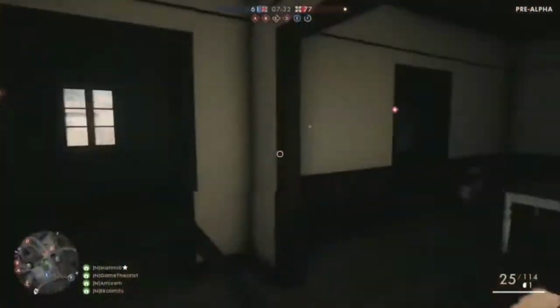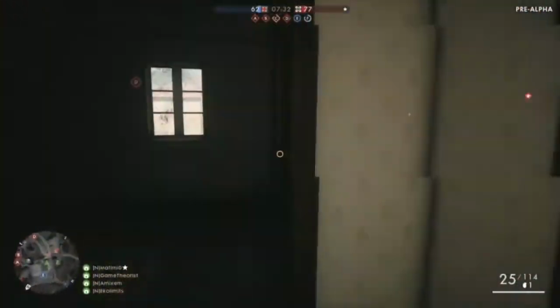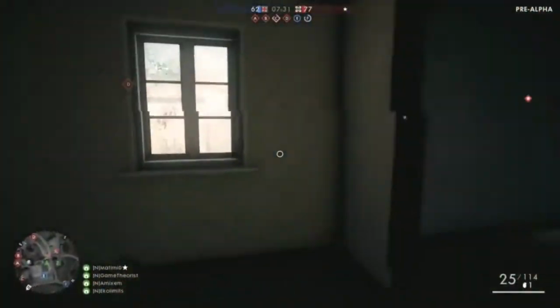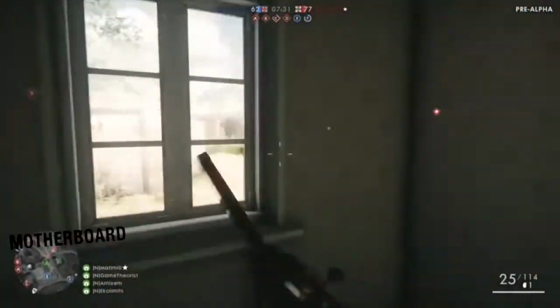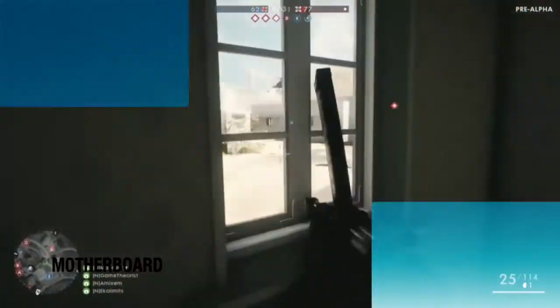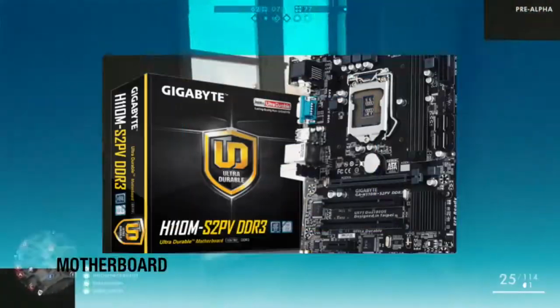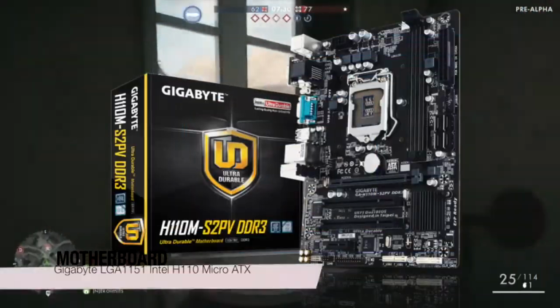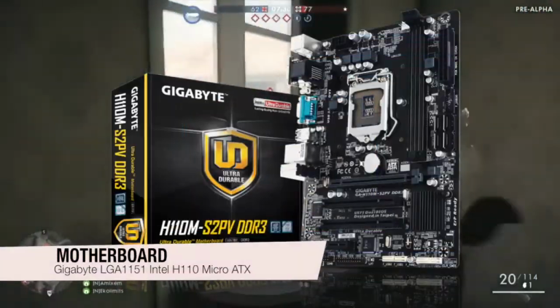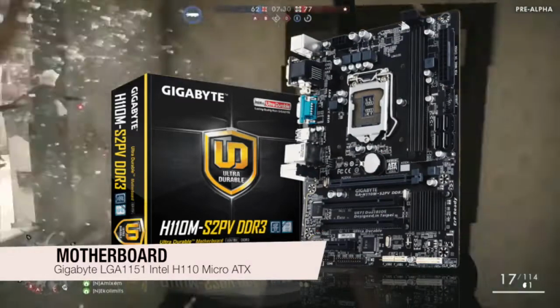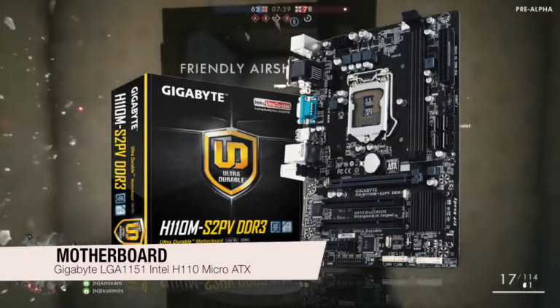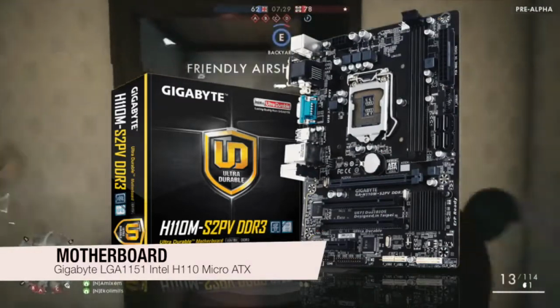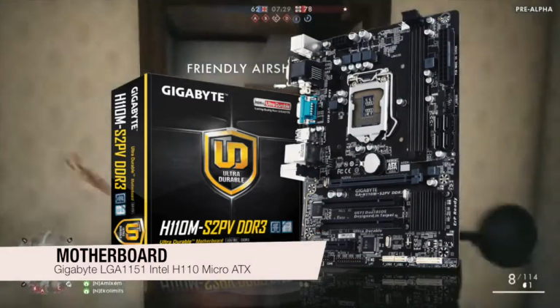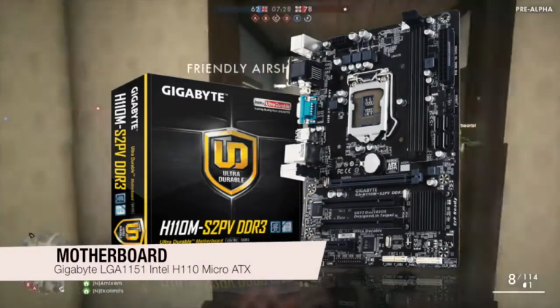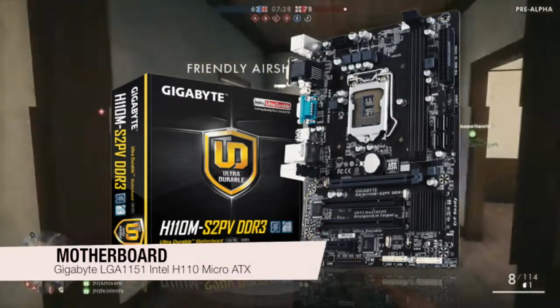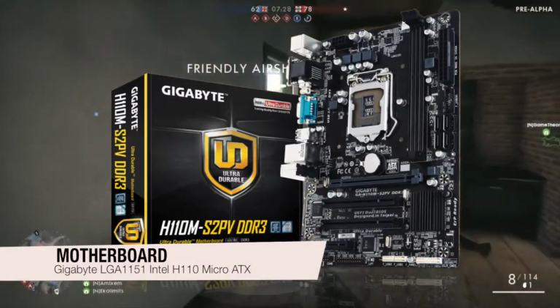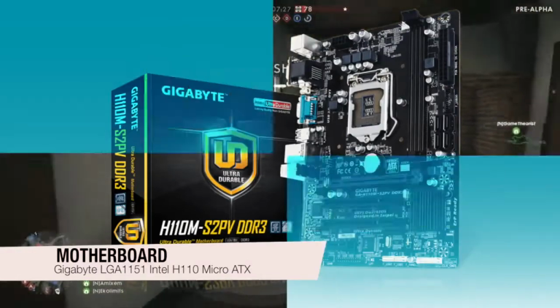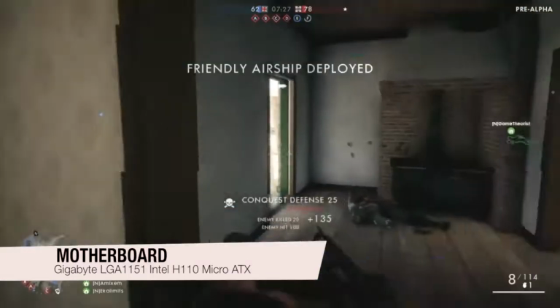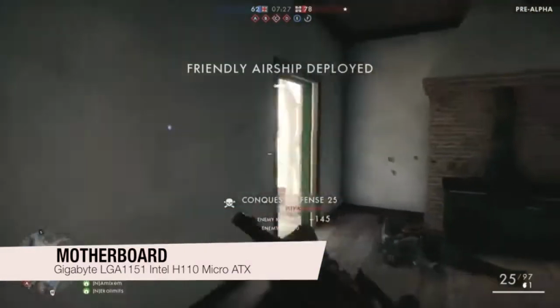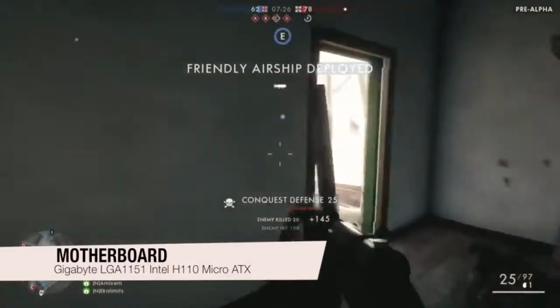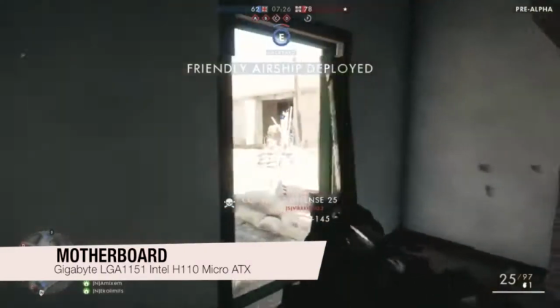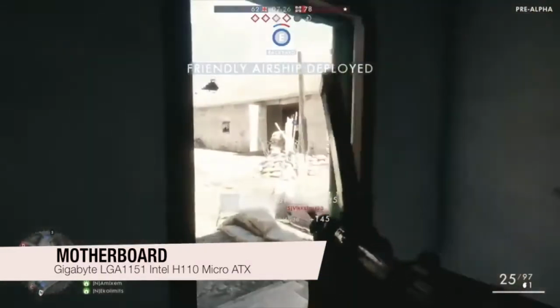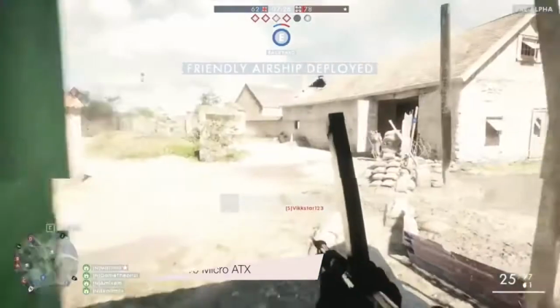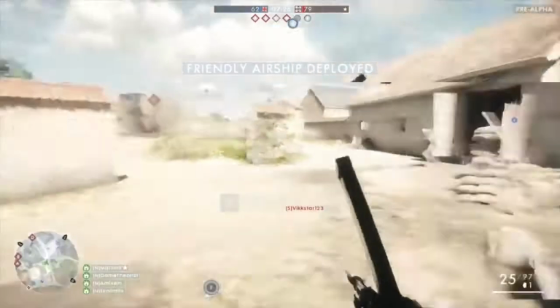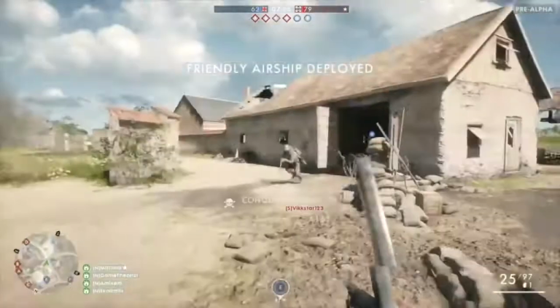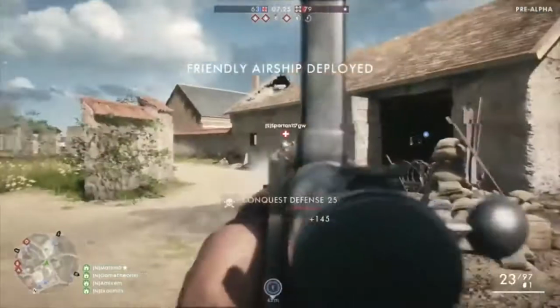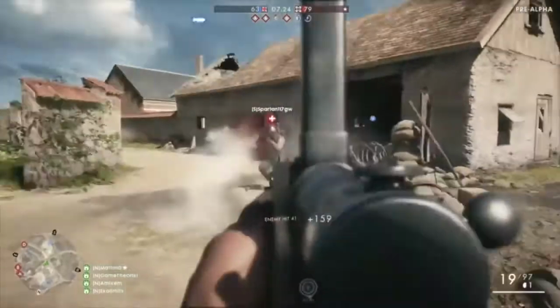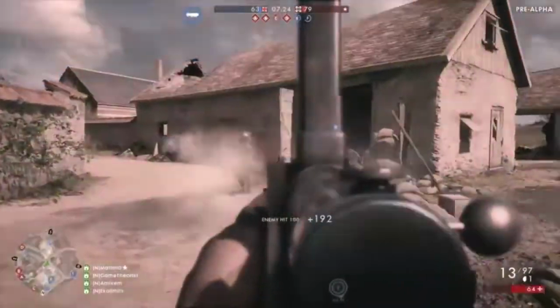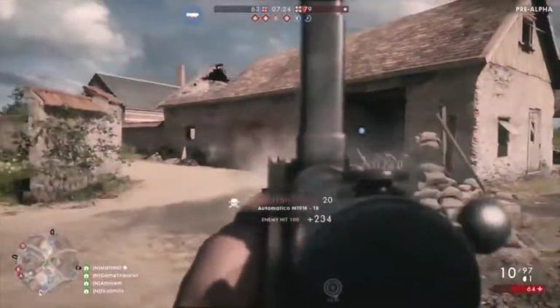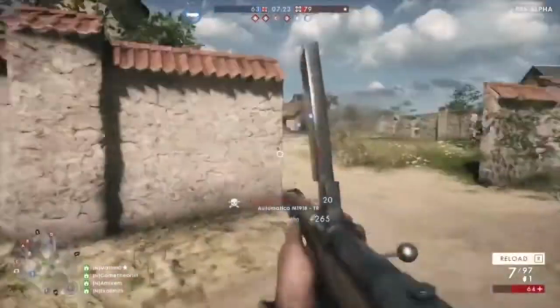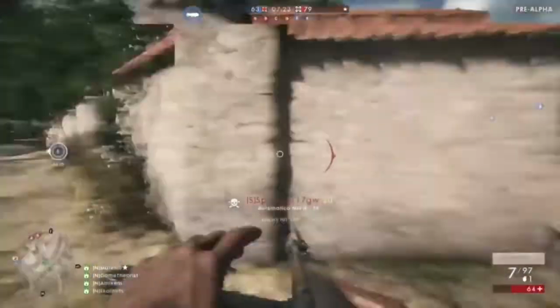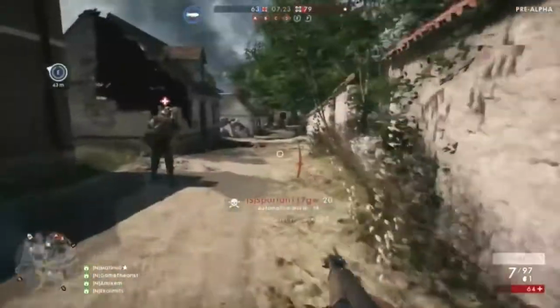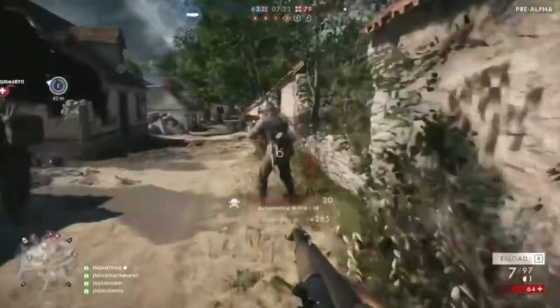For the motherboard I went with the Gigabyte LGA 1151 Intel H110 Micro ATX. This is a pretty decent deal for the price, being everything you need.